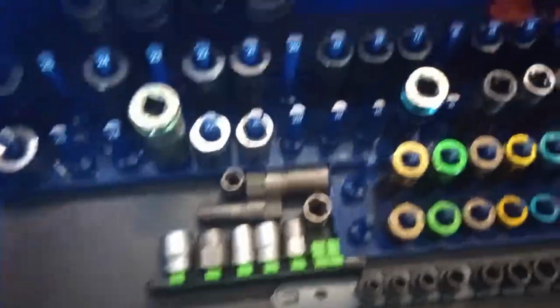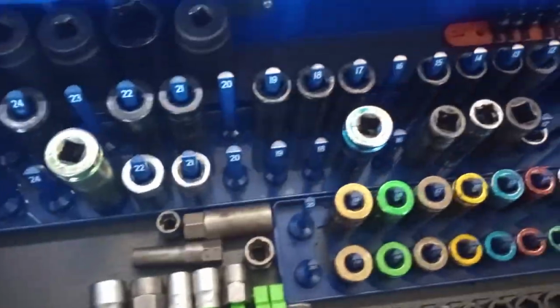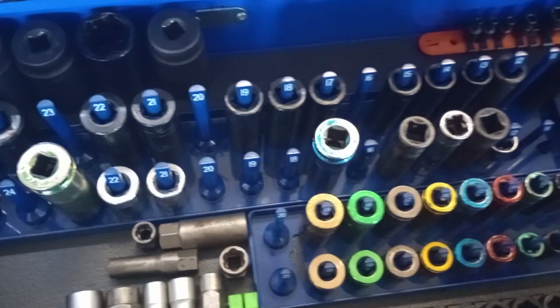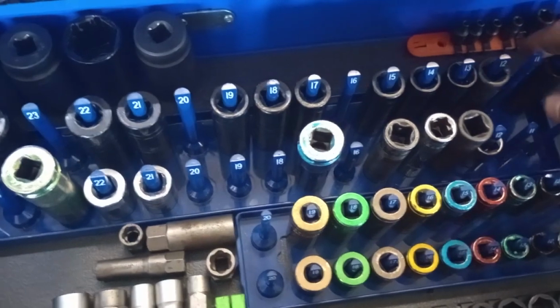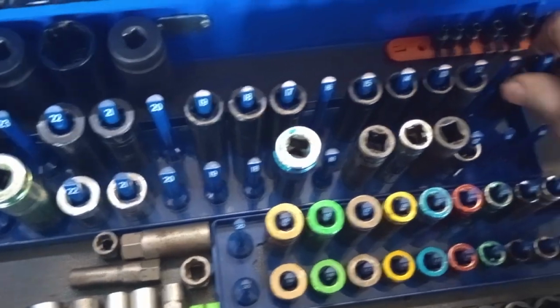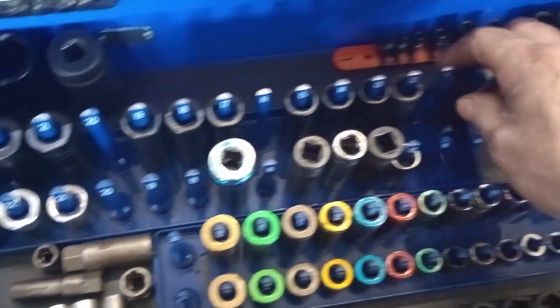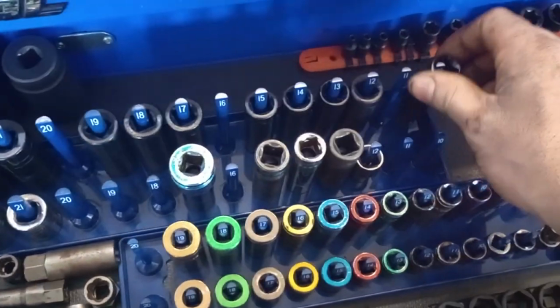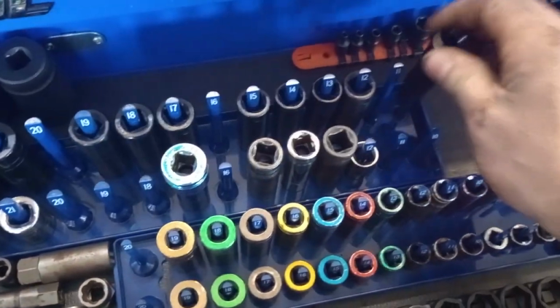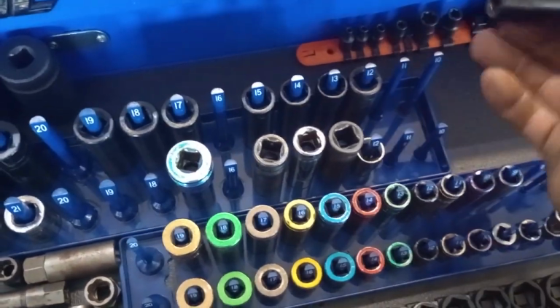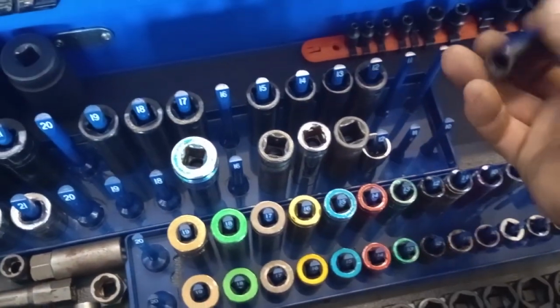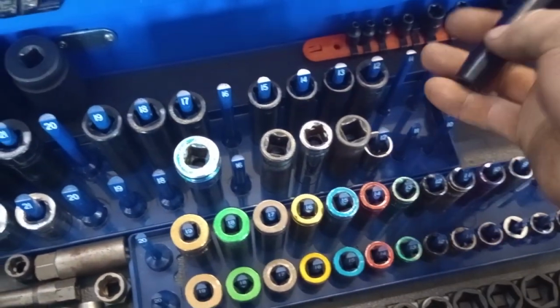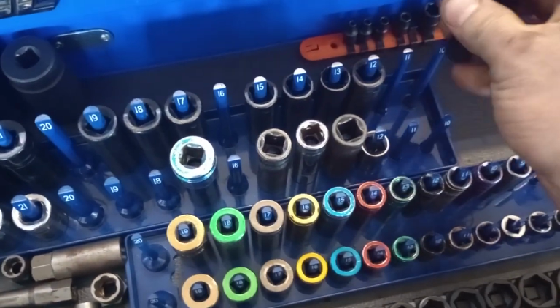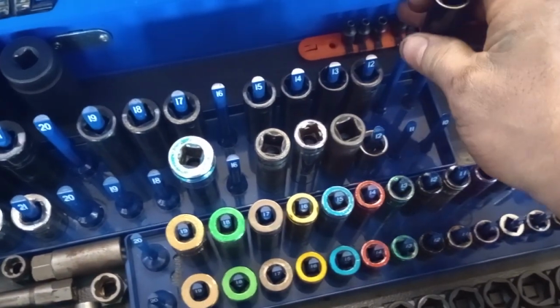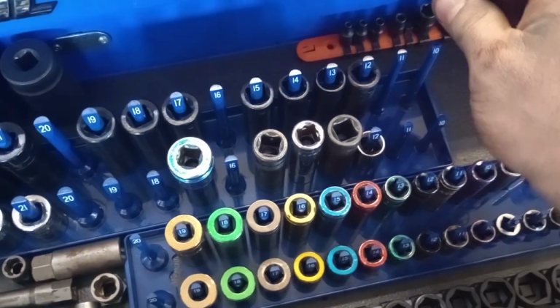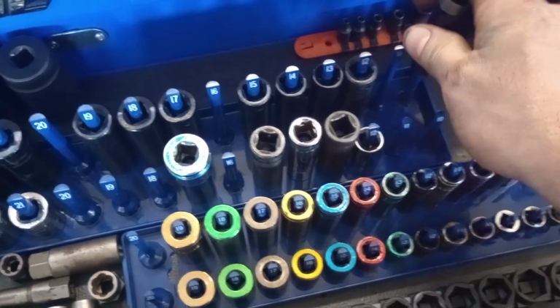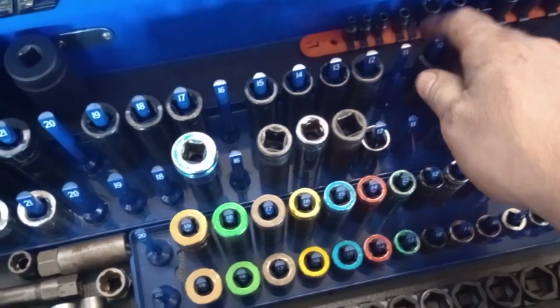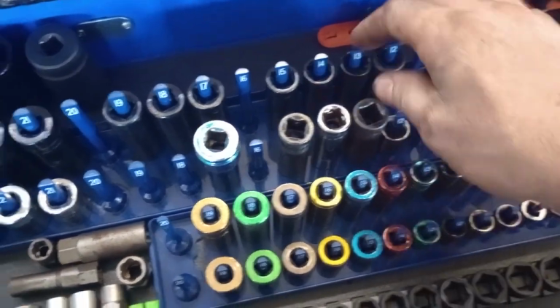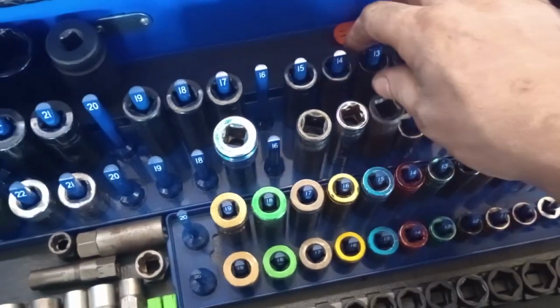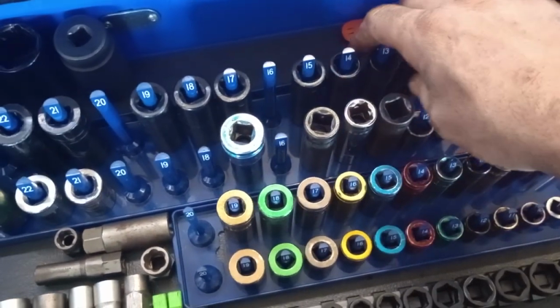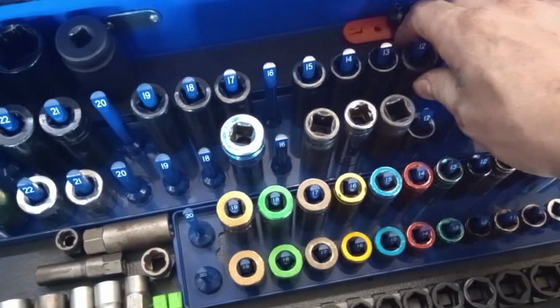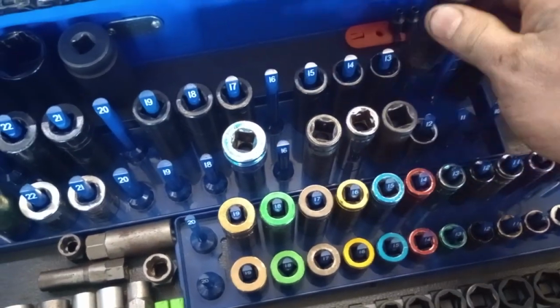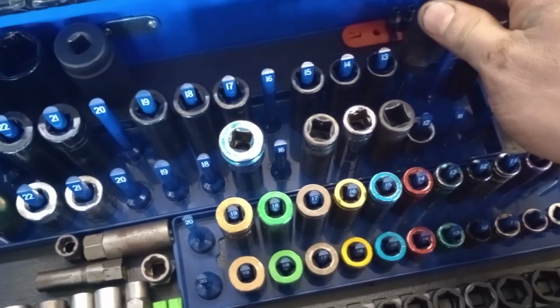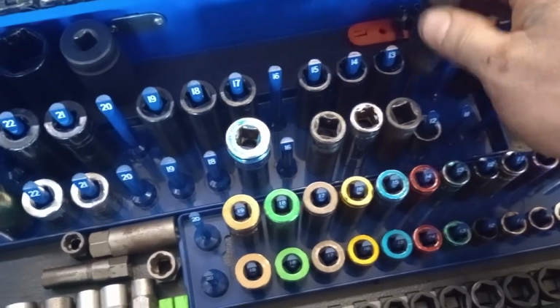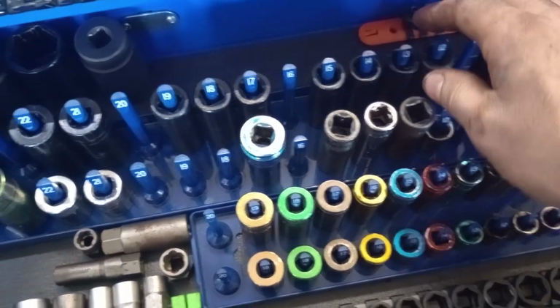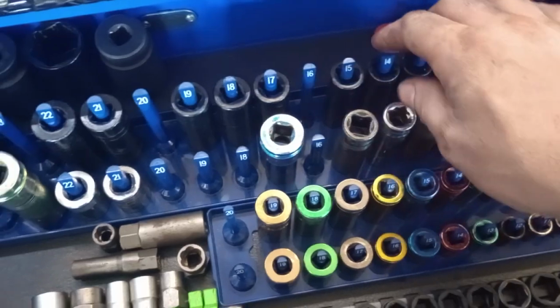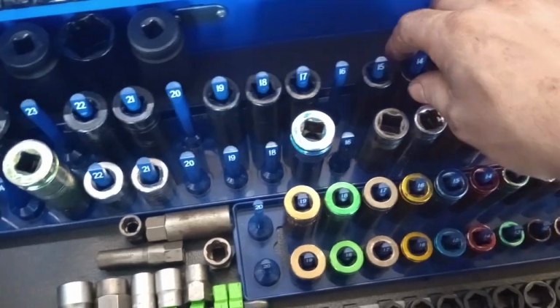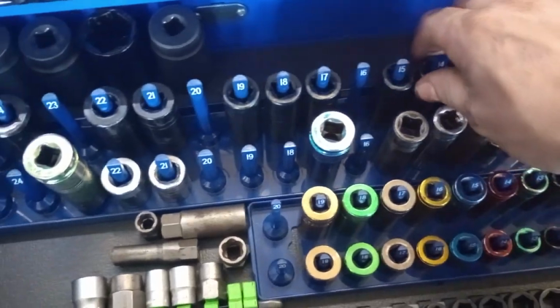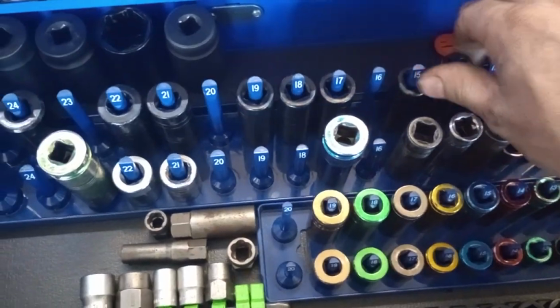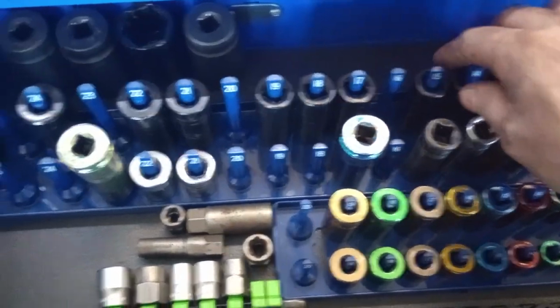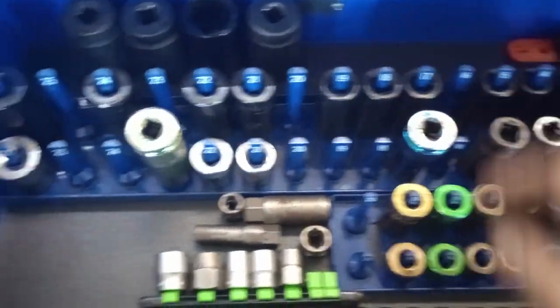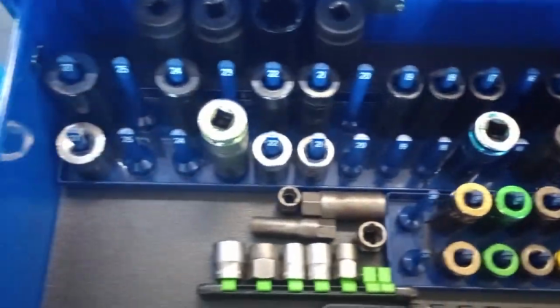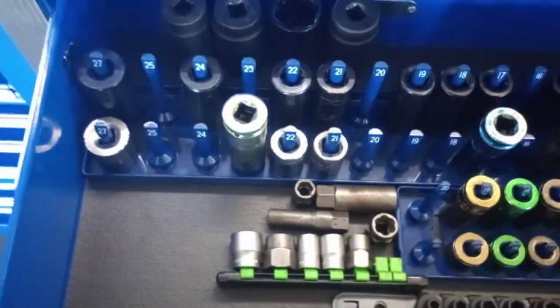I keep the half-inch drive sockets back here. These are just Harbor Freight specials, so I don't care if I break them or tear them up.